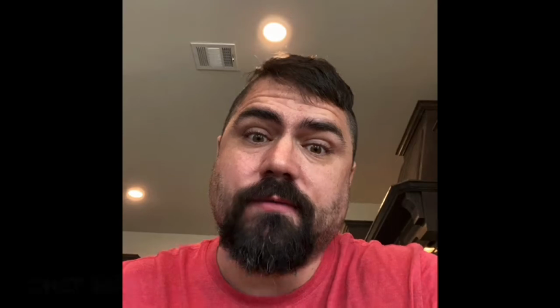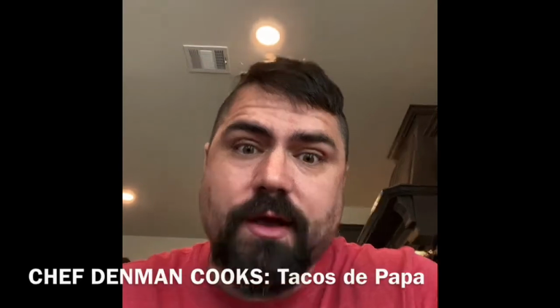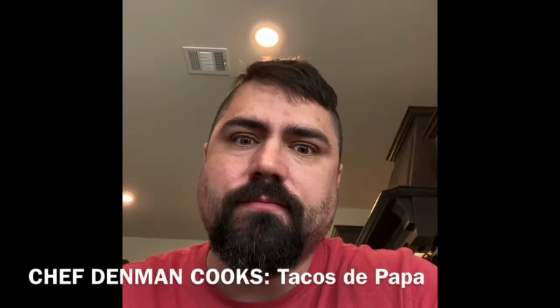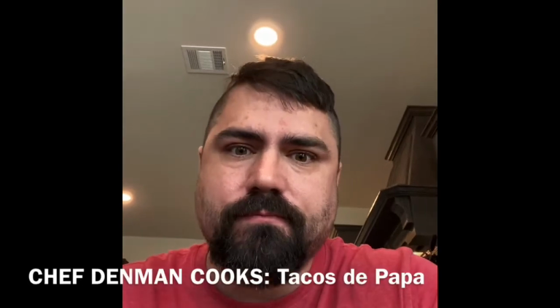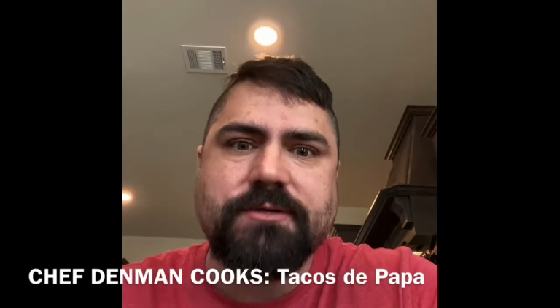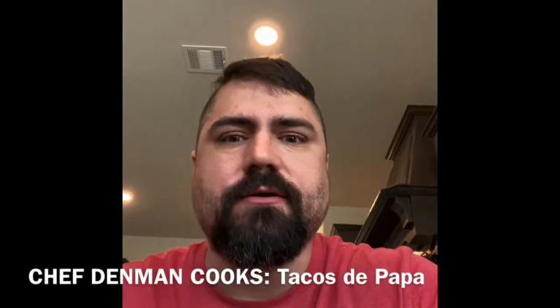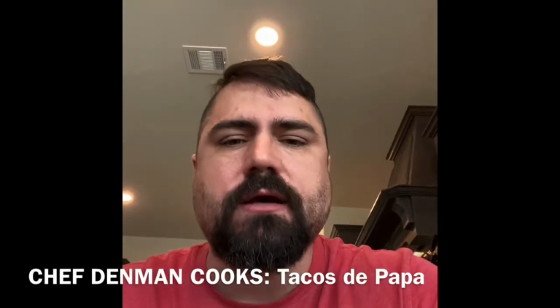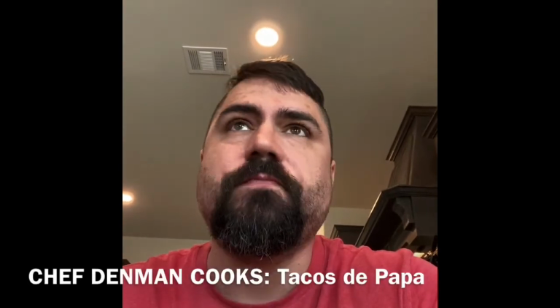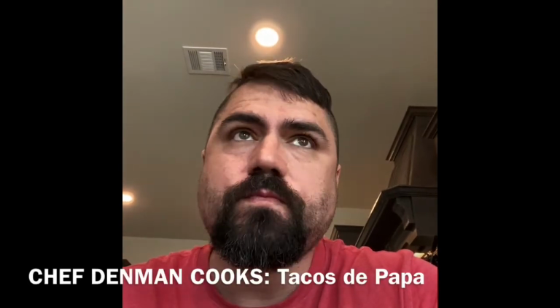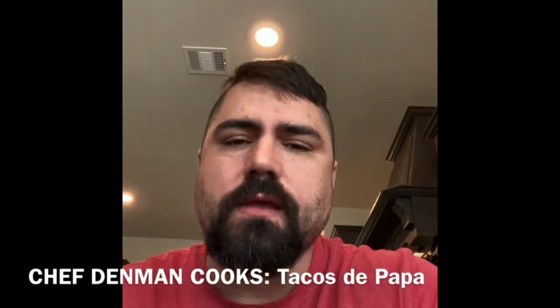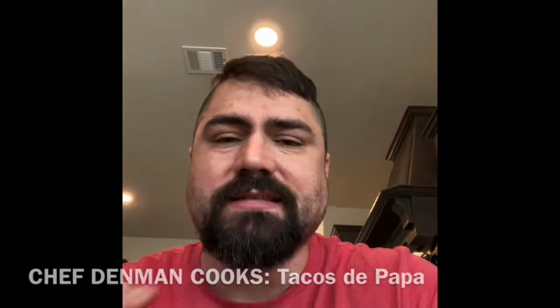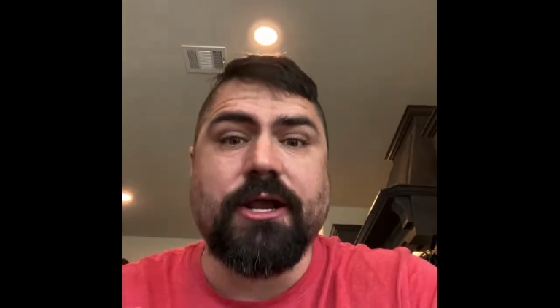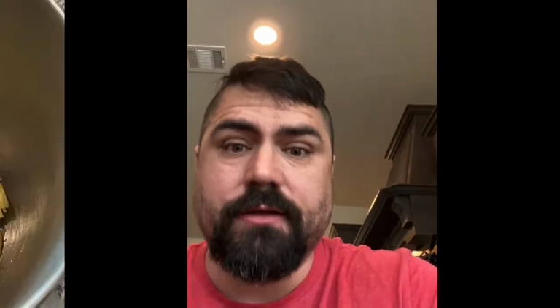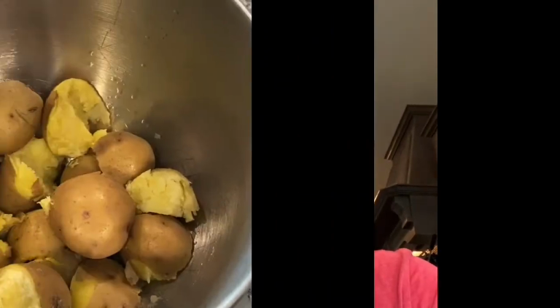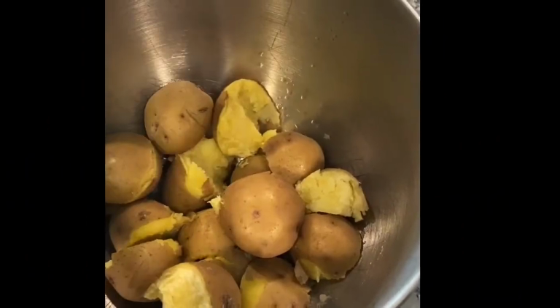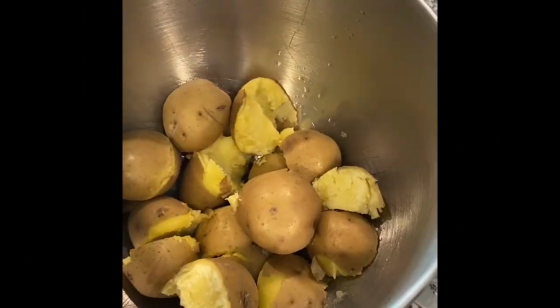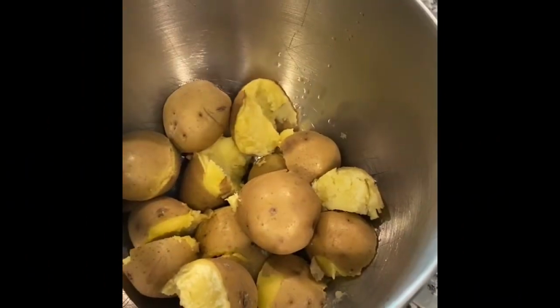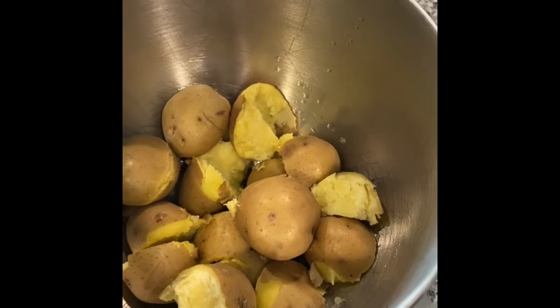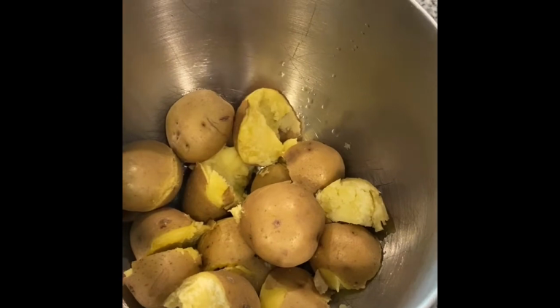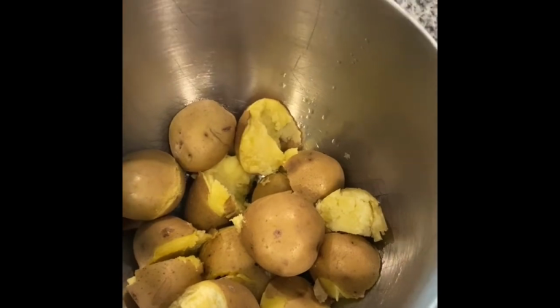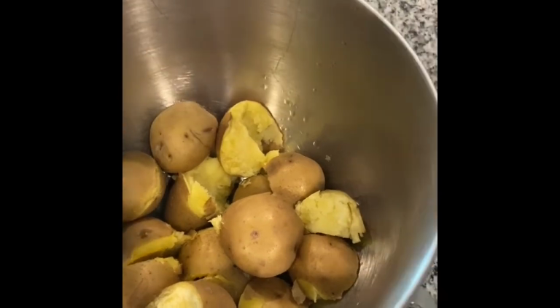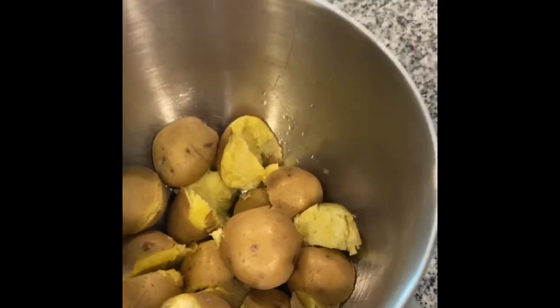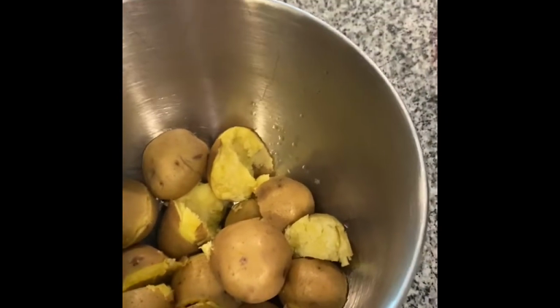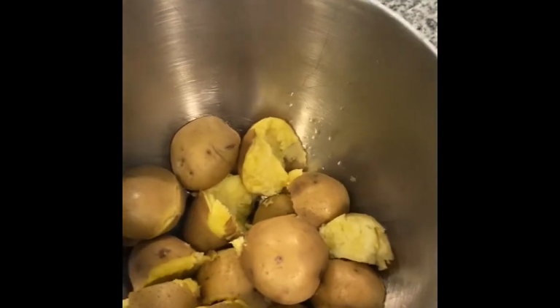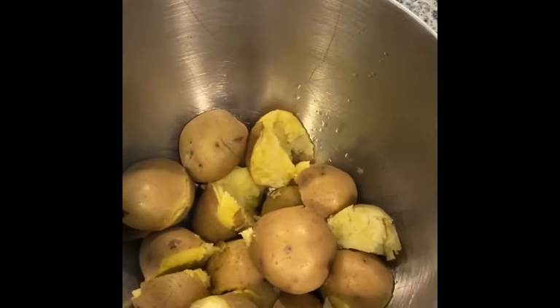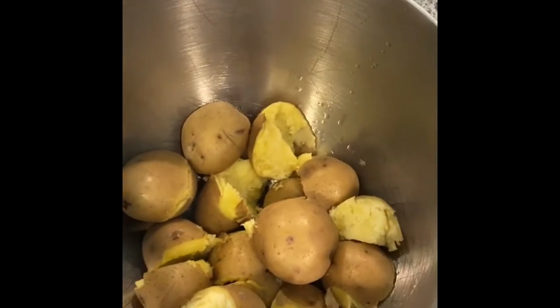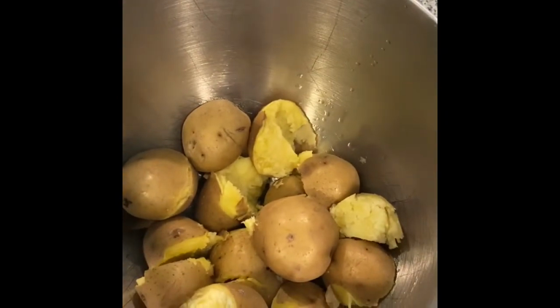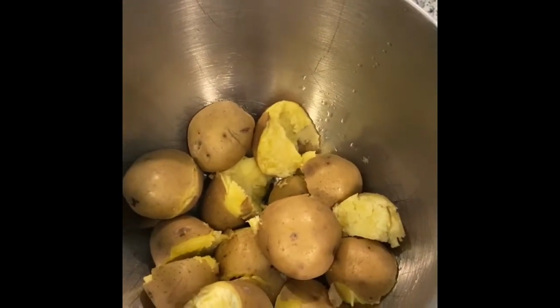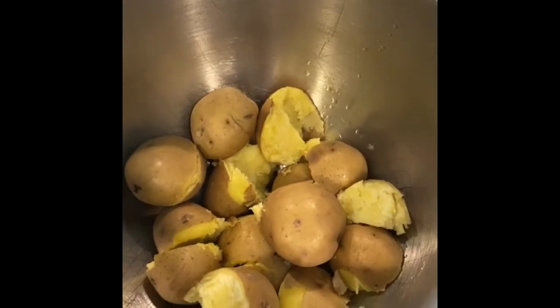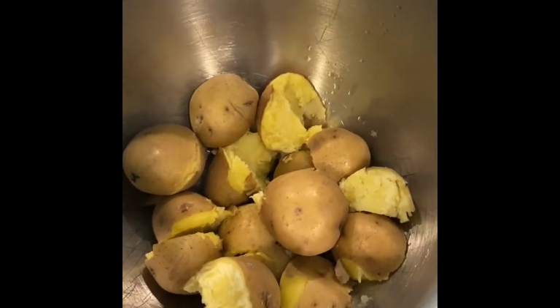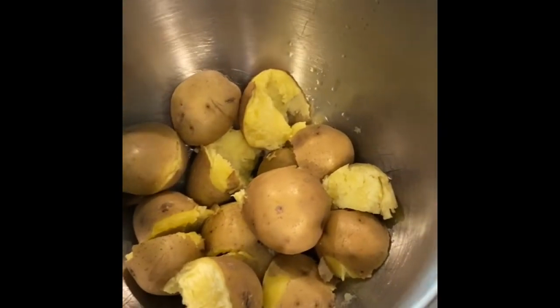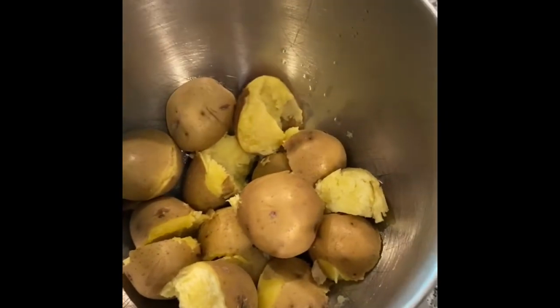The fried mashed potato taco — it's that good. Okay guys, so we have our boiled potatoes. I use Yukon Gold.